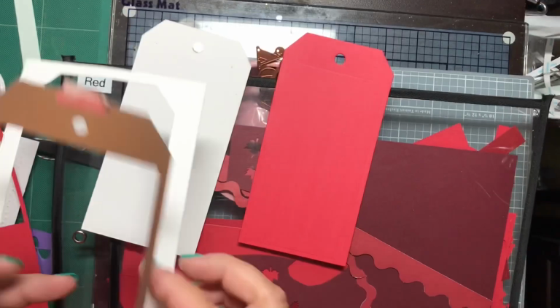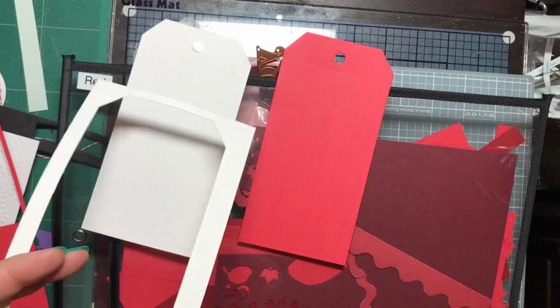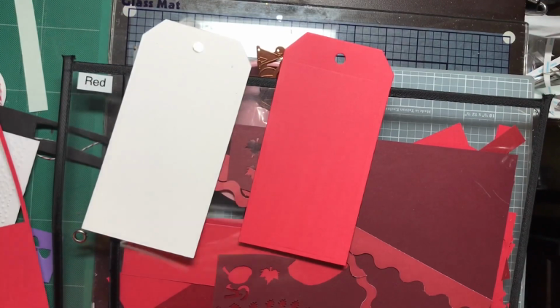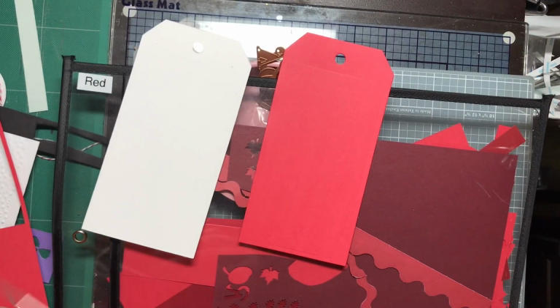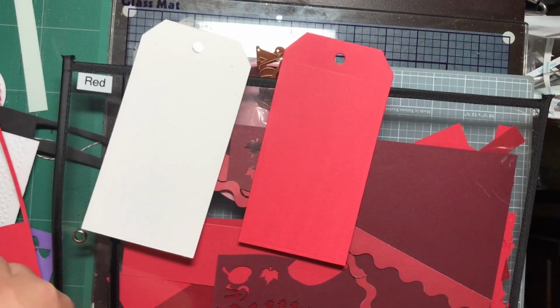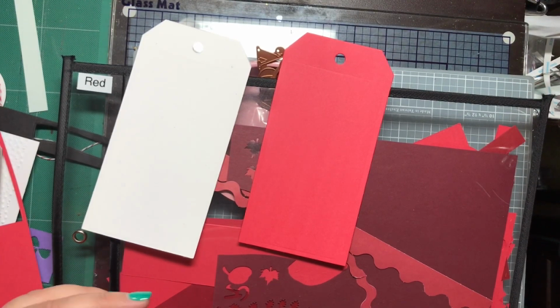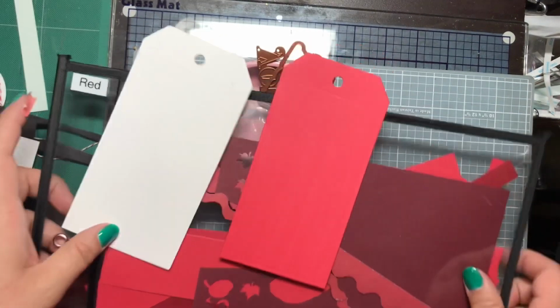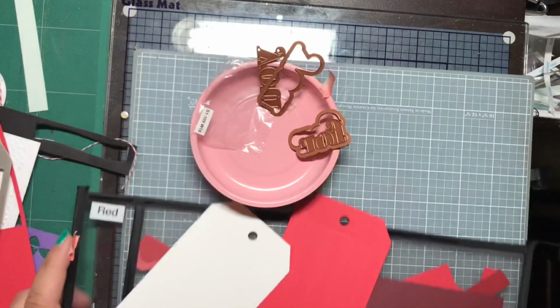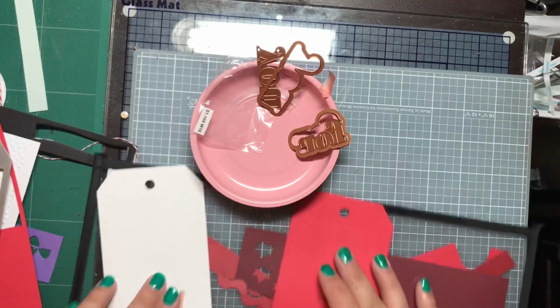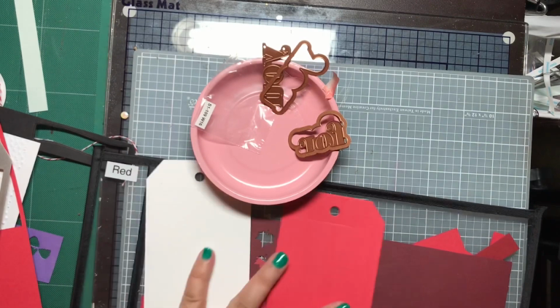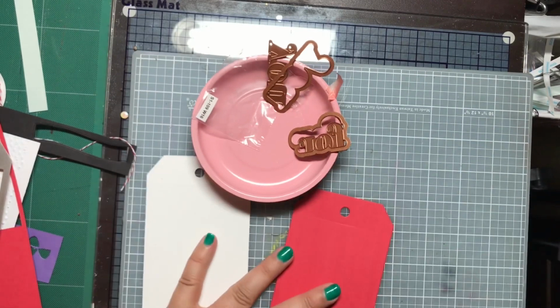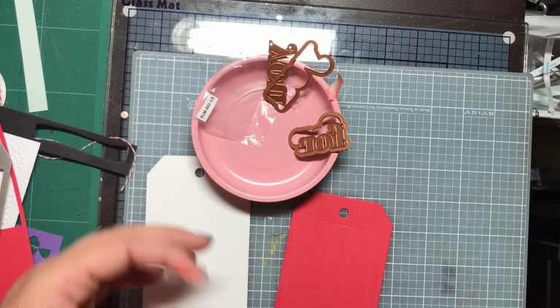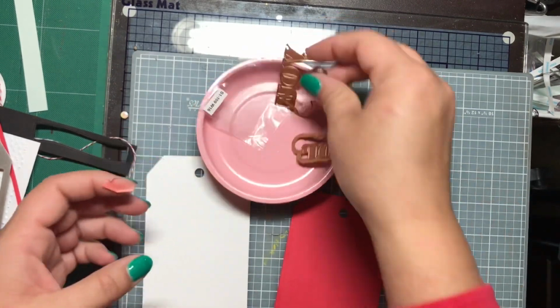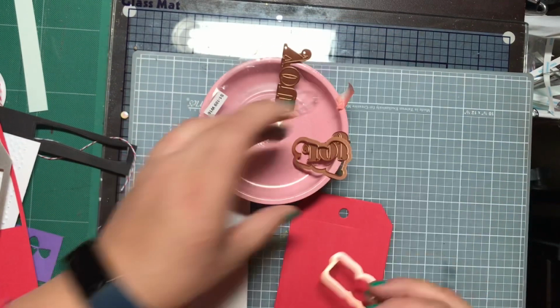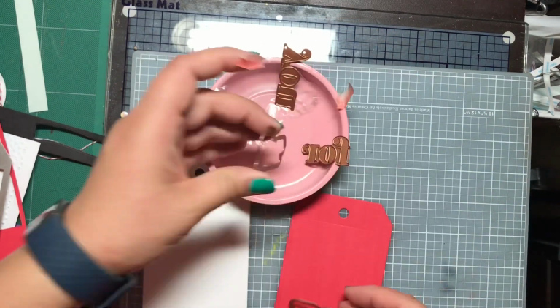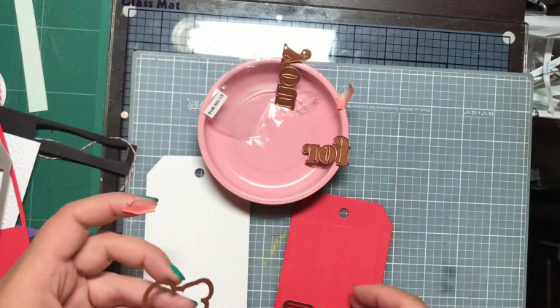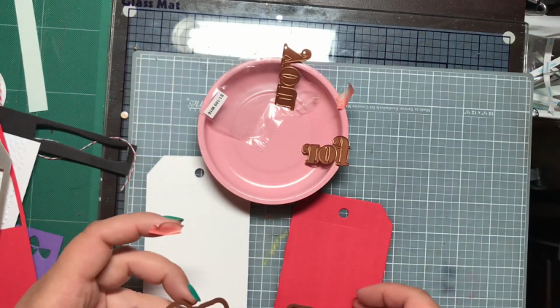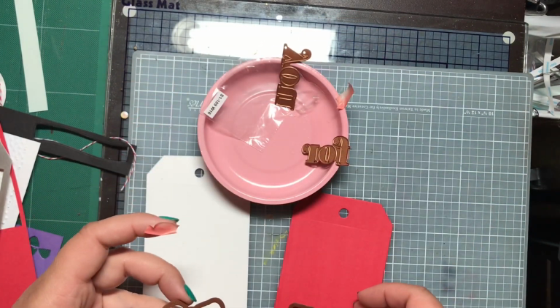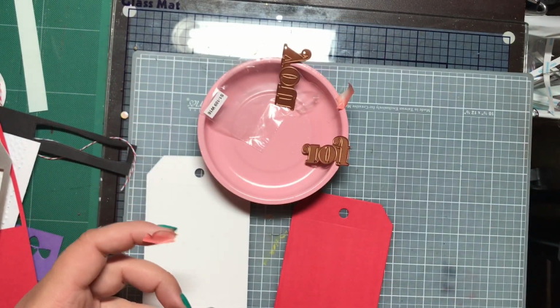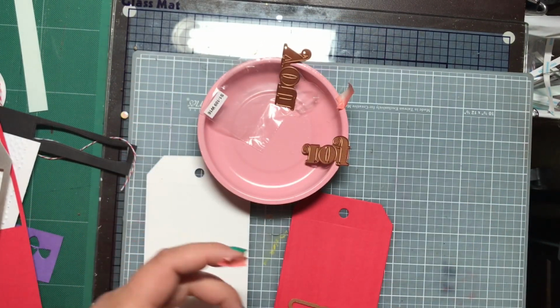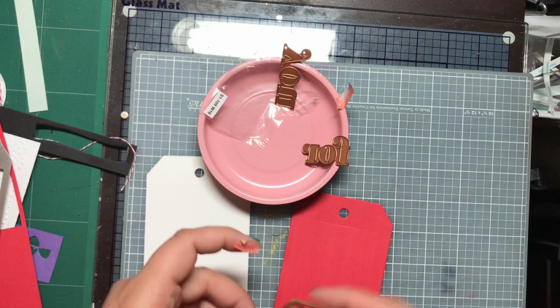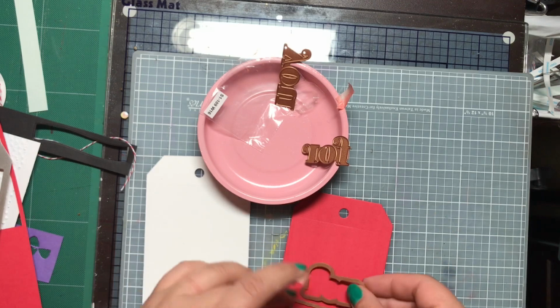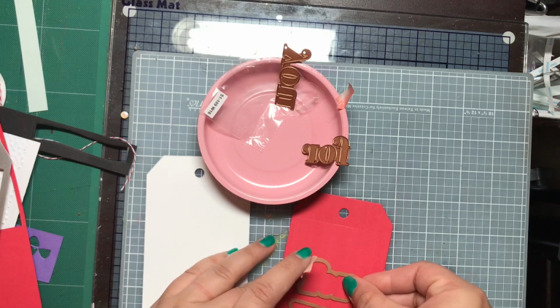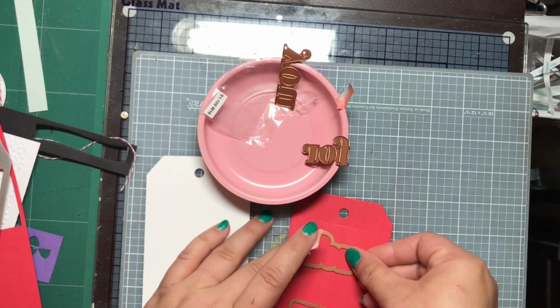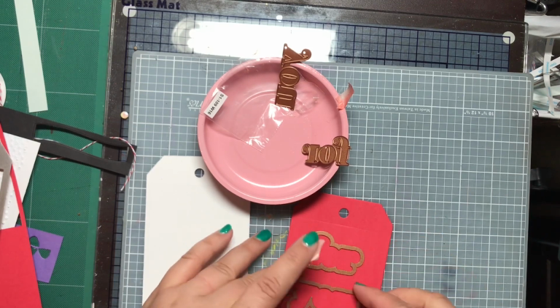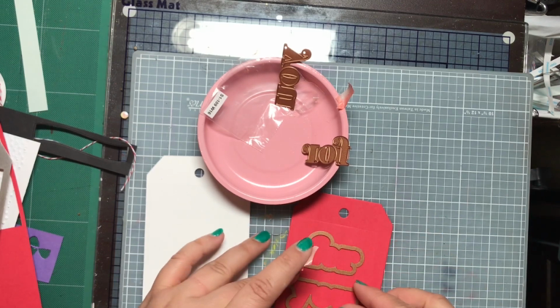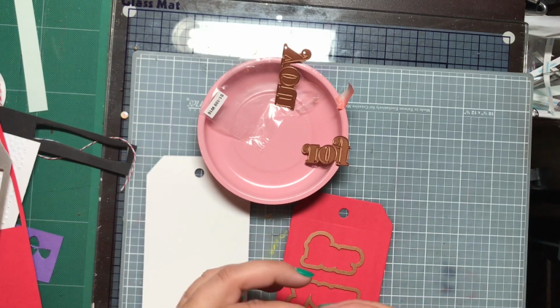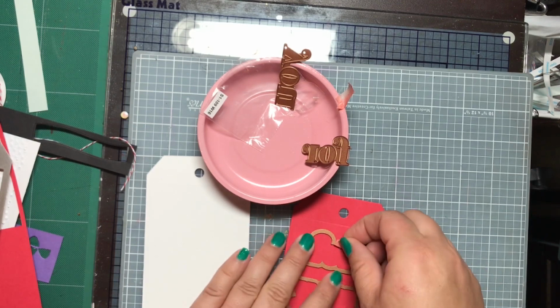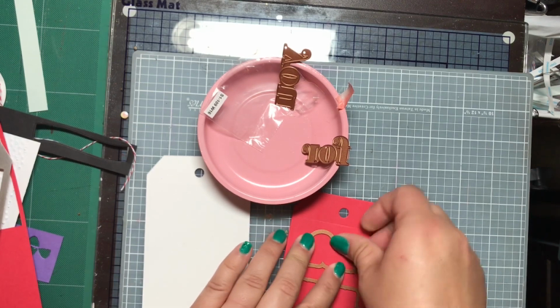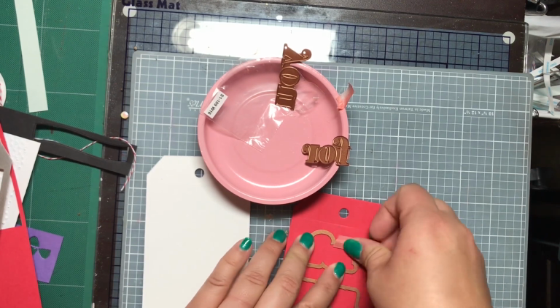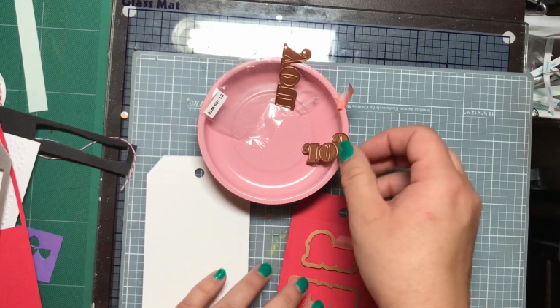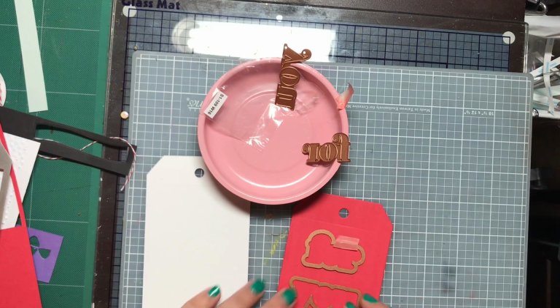It looks like some words and some shadows. So it says 'for you' and the shadows. Cool. So what I'm going to do first is die cut some tags with my Sizzix Tim Holtz Framlets dies. I'm going to do one in red and one in white, and the white one is going to be the background.